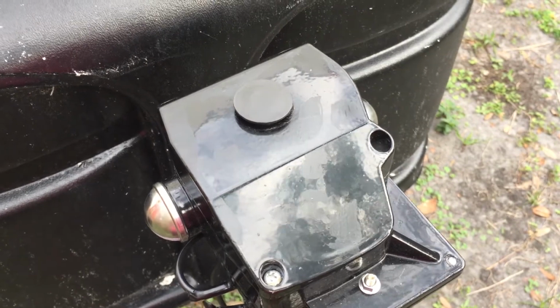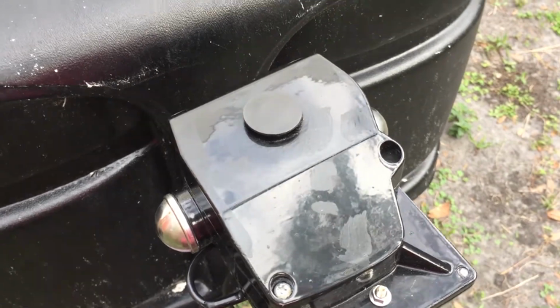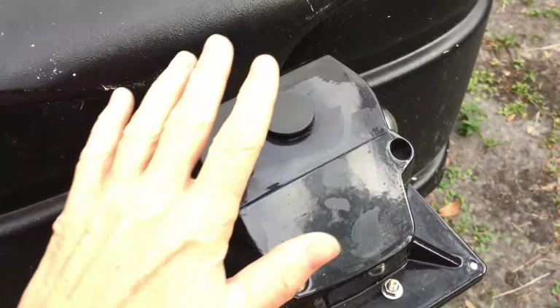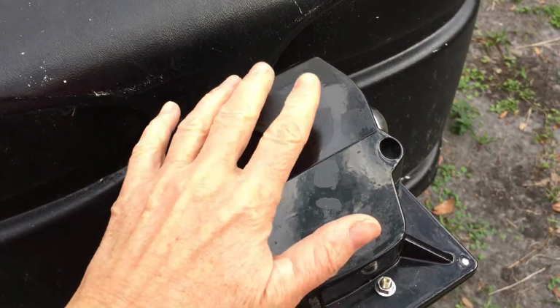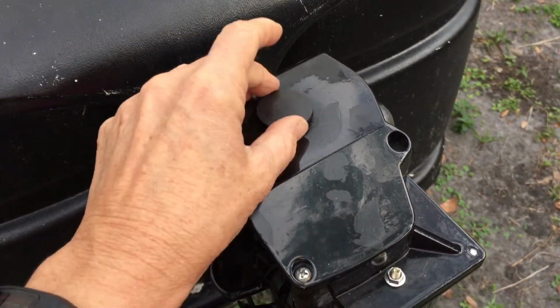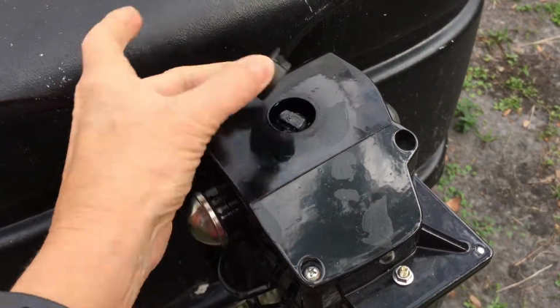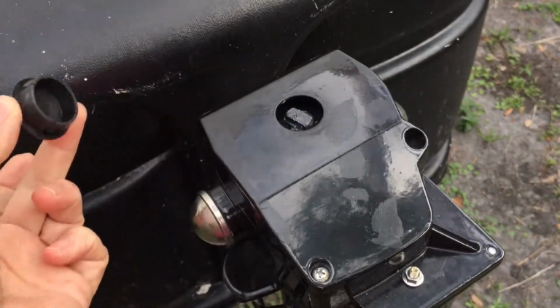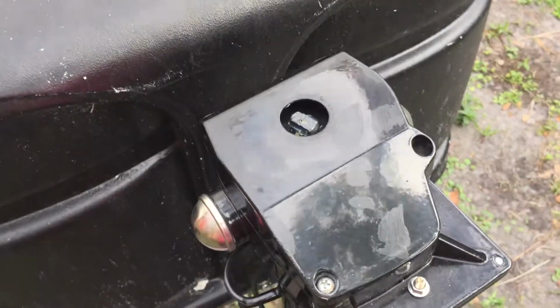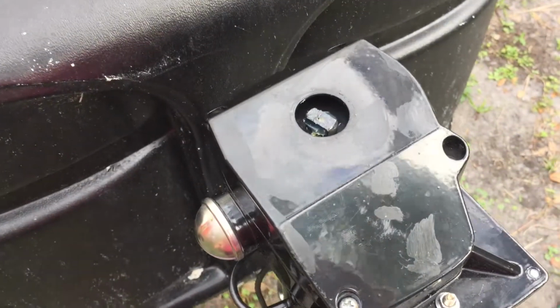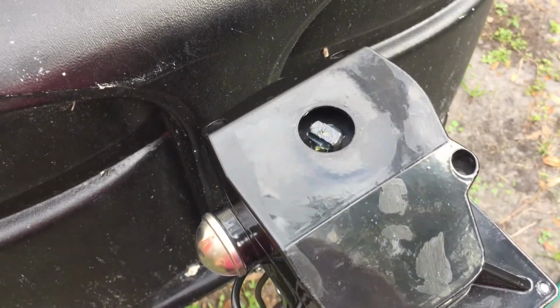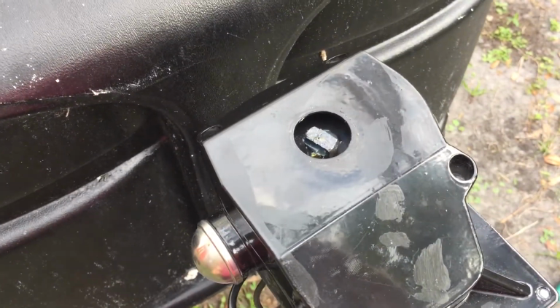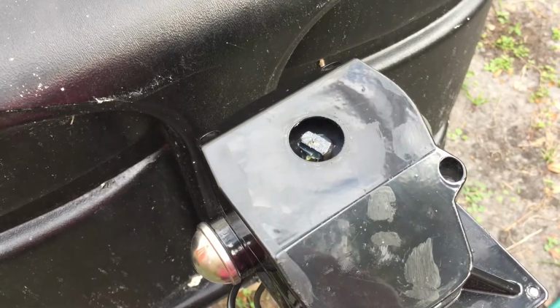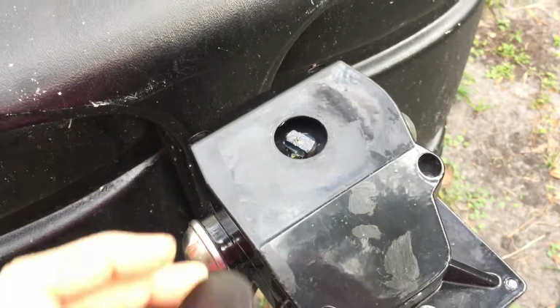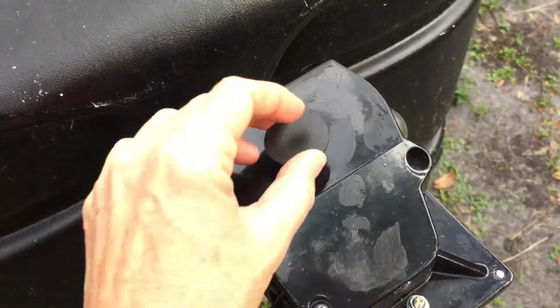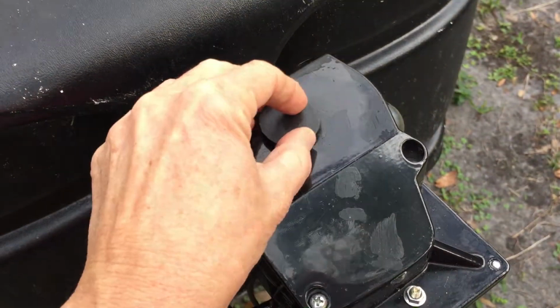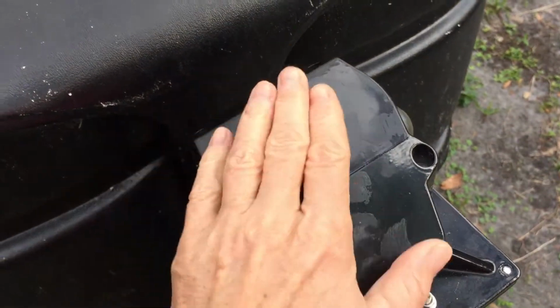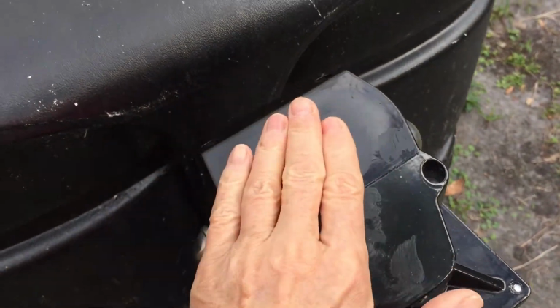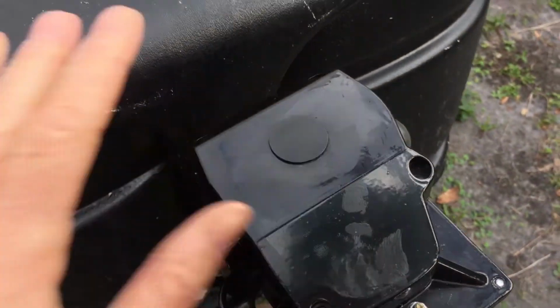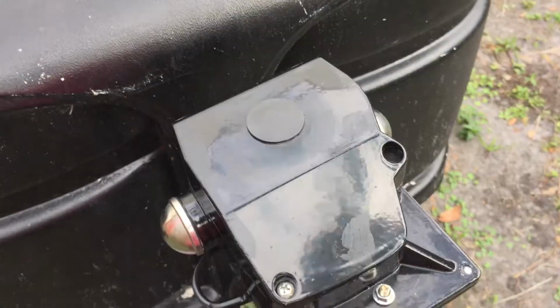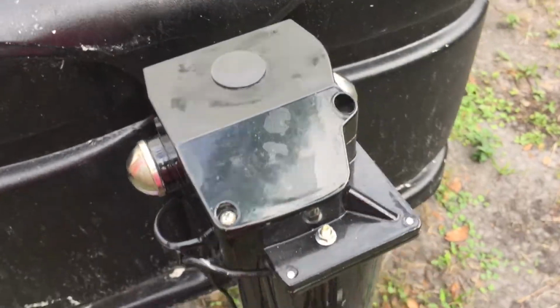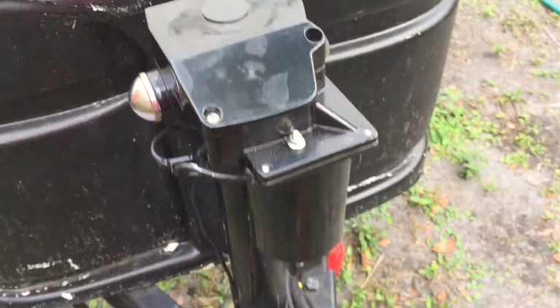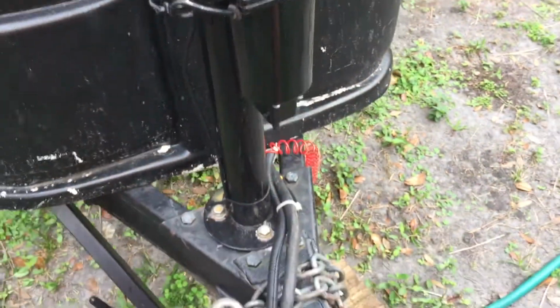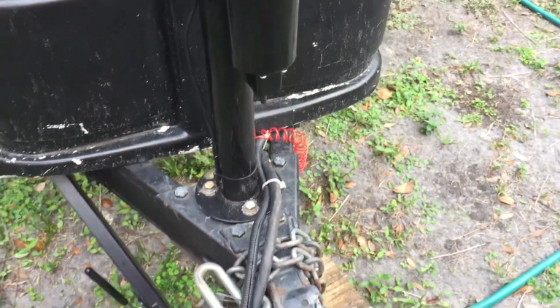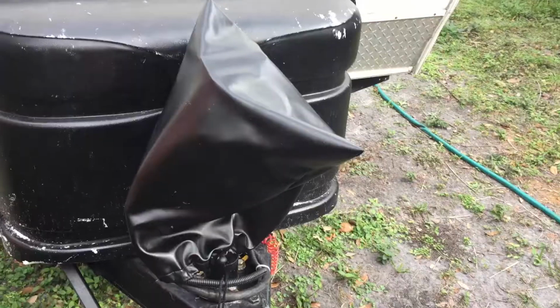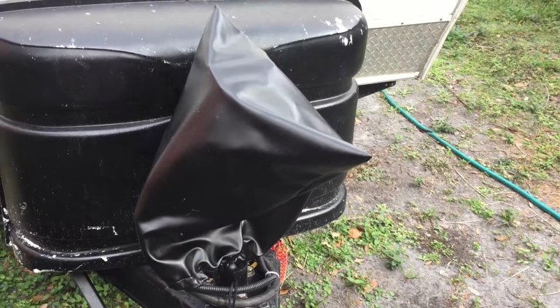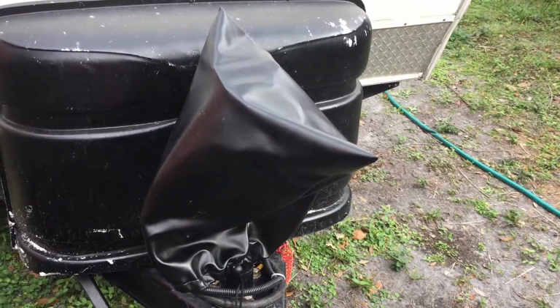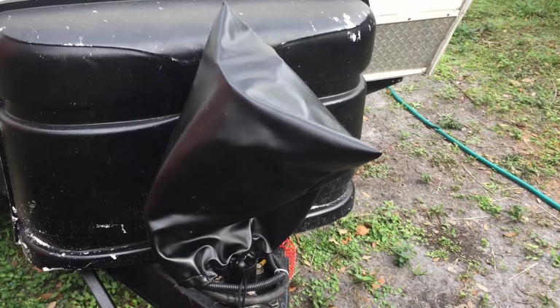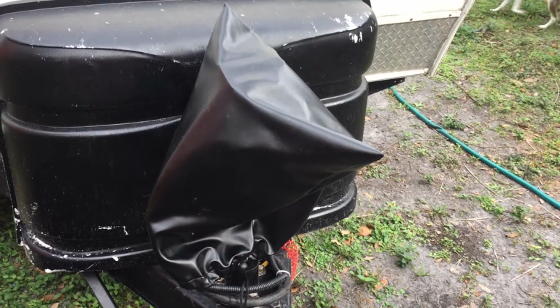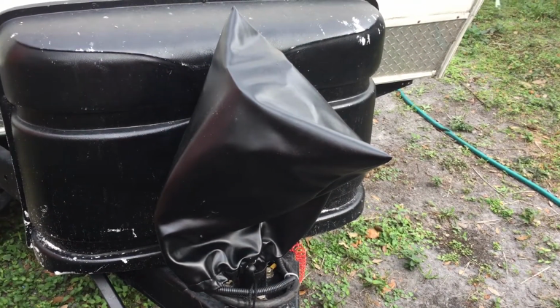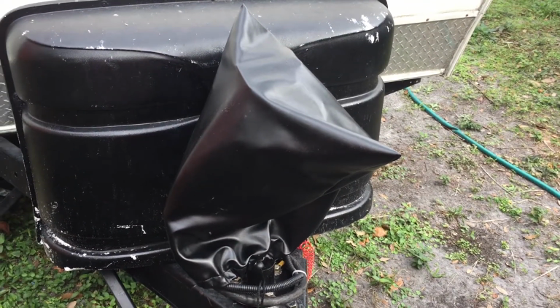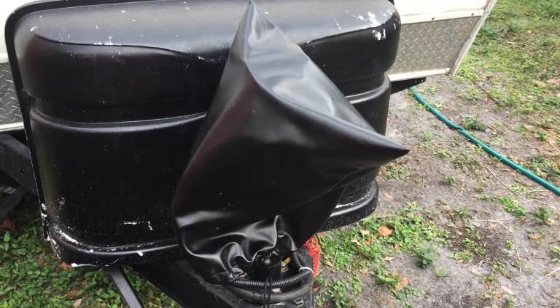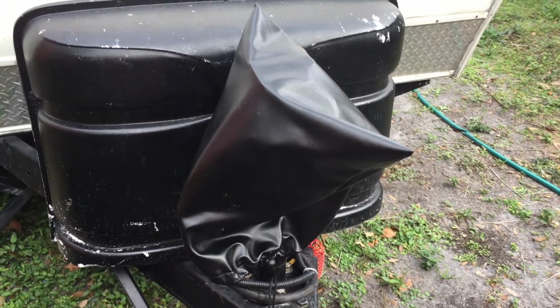I also recommend keeping a cover on it. What I do is take my electrical cord and tuck it up inside the cover too, which keeps the cord and the jack dry and away from the elements.